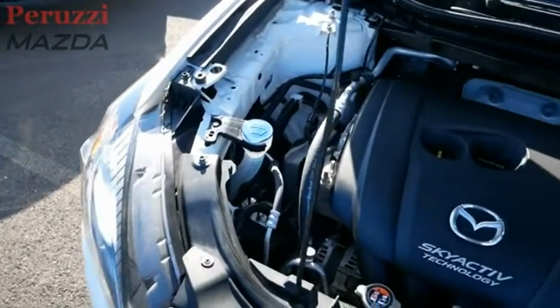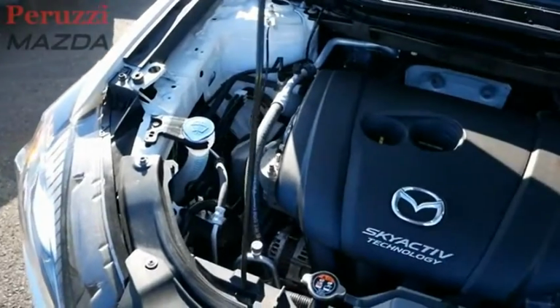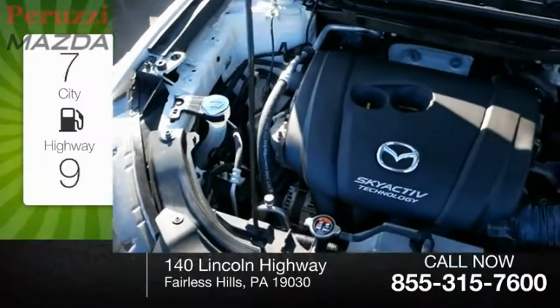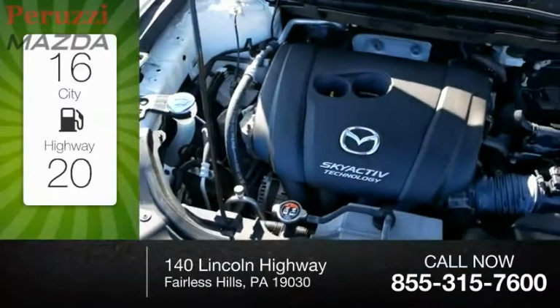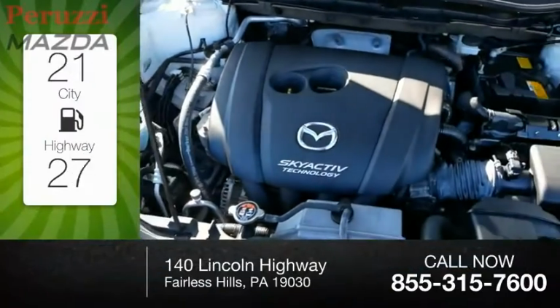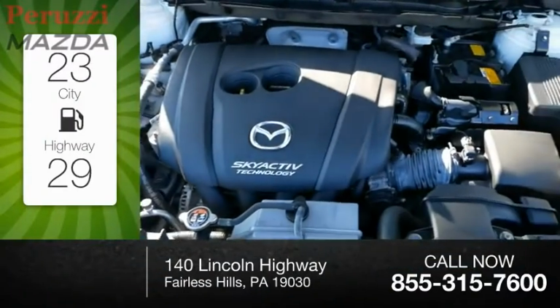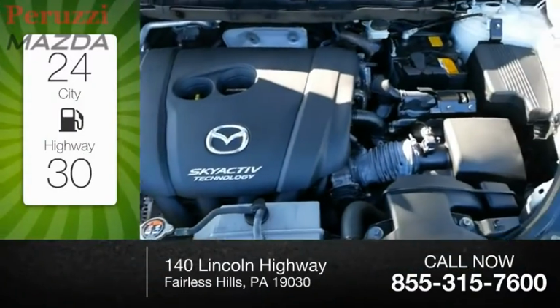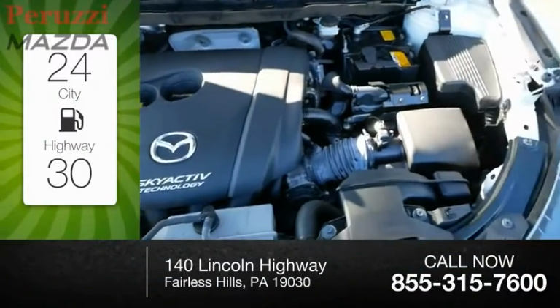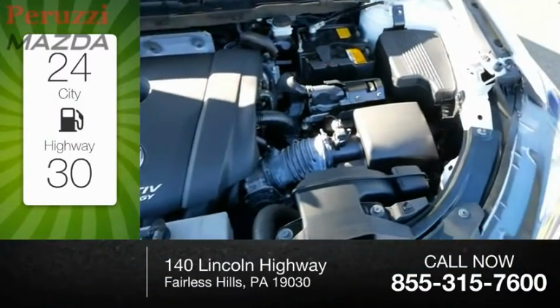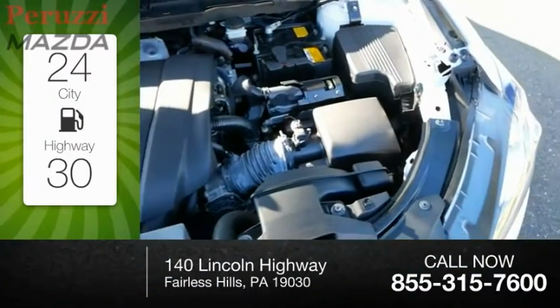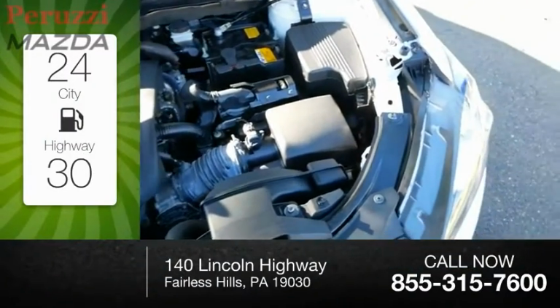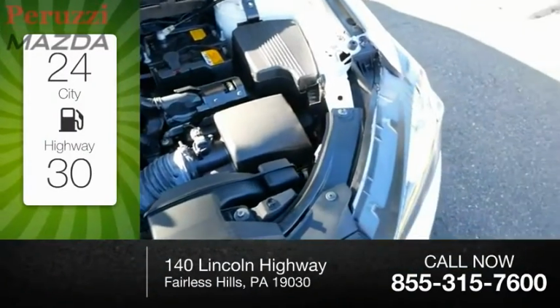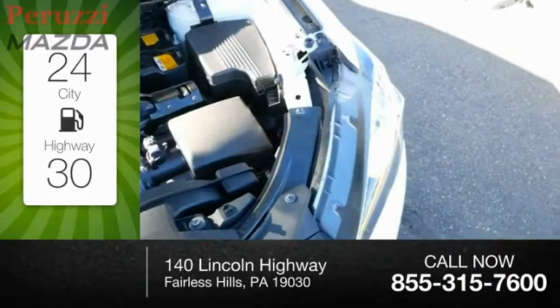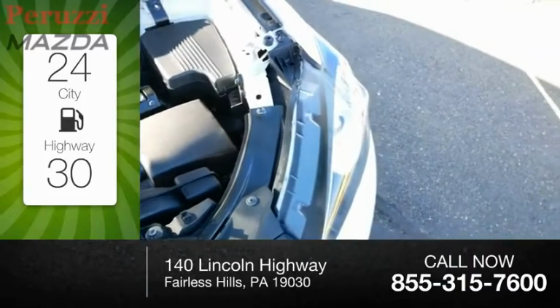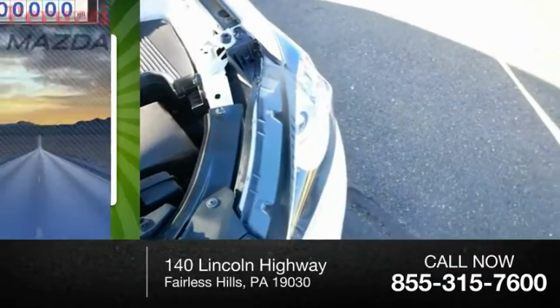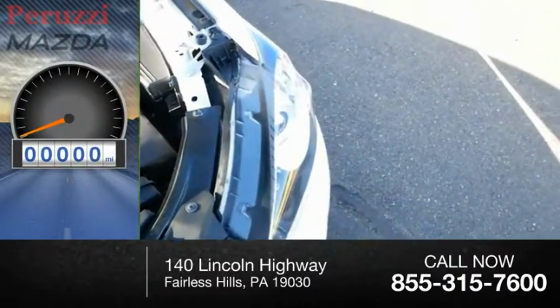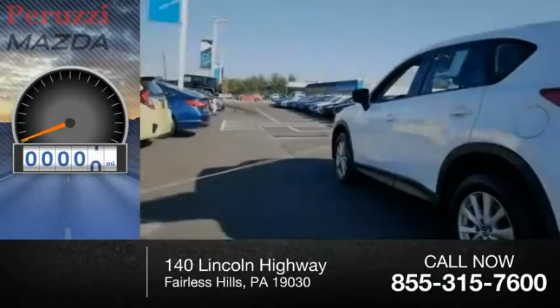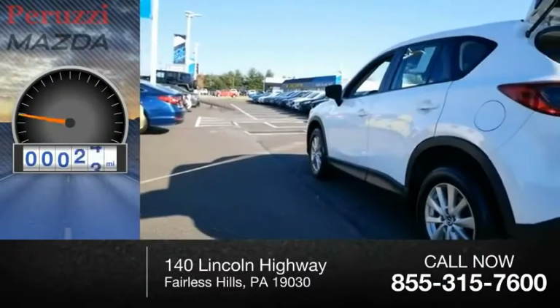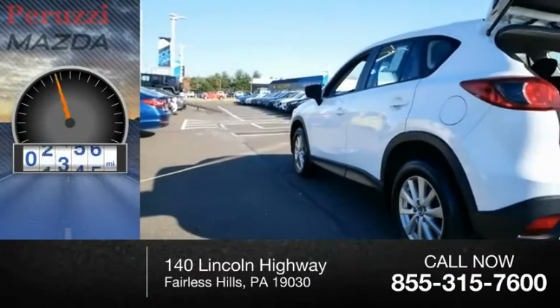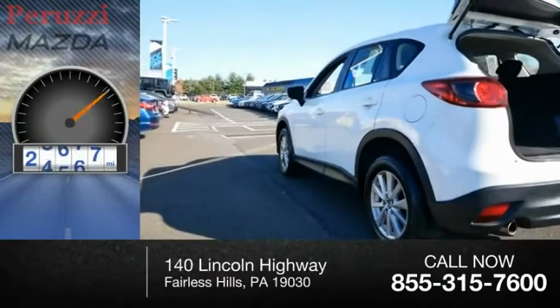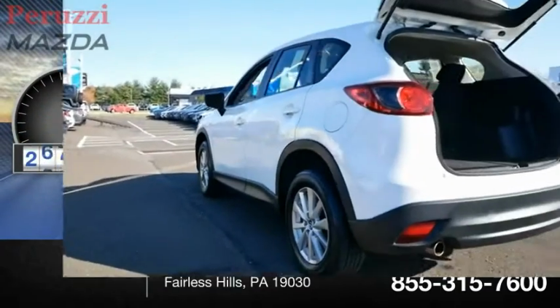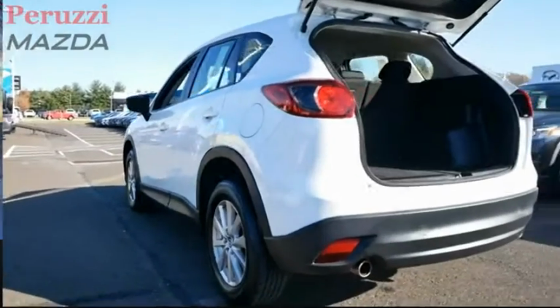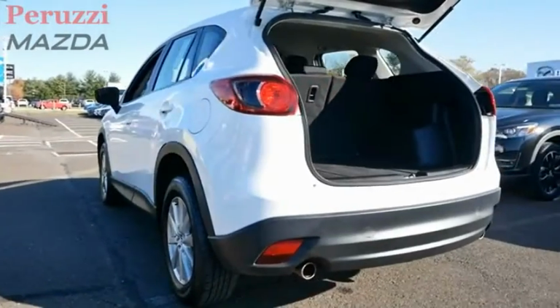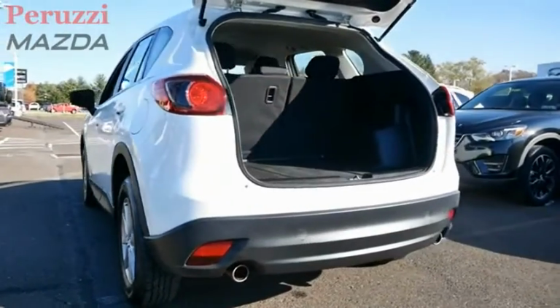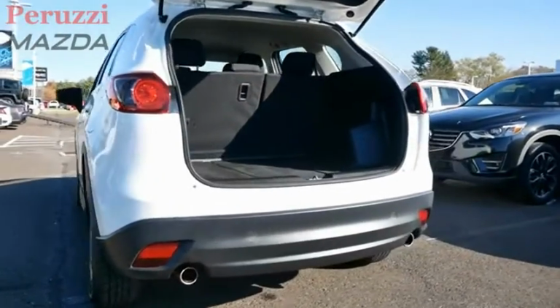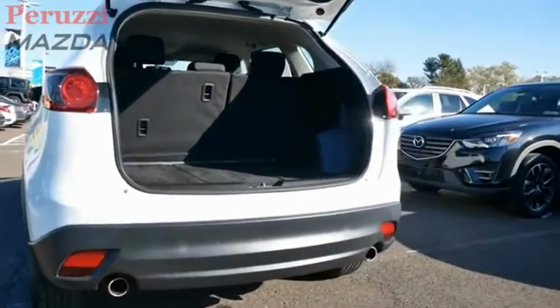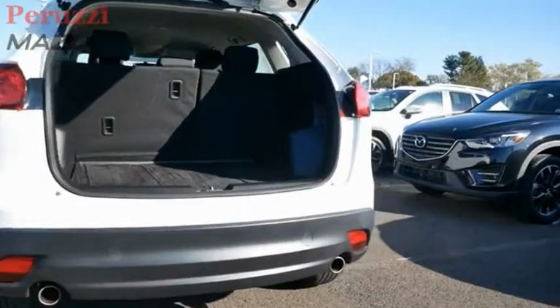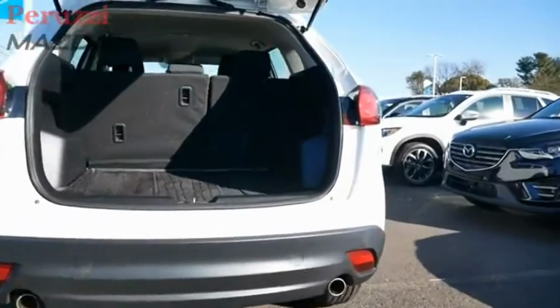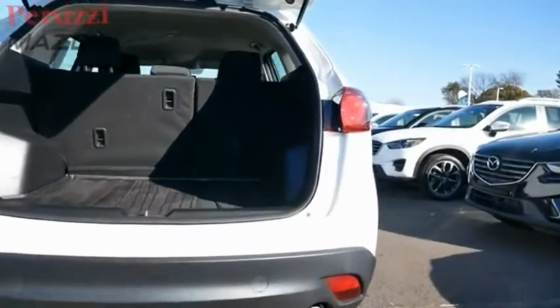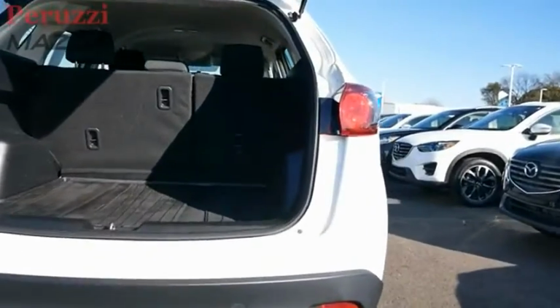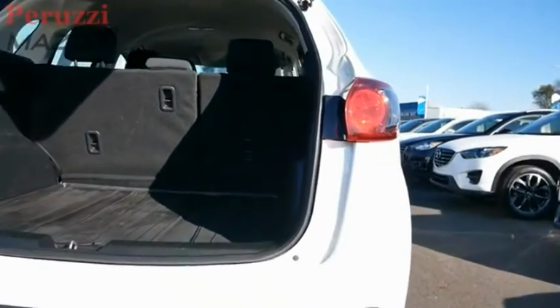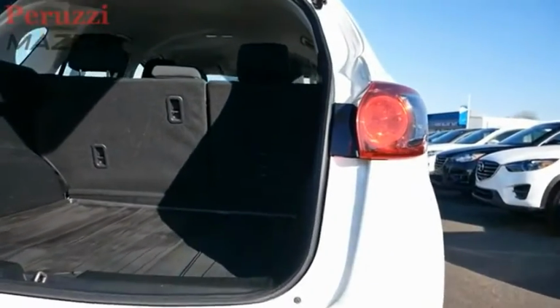Great fuel efficiency saves you money by requiring fewer trips to the gas station. This vehicle has less than 30,000 miles. With its fuel-efficient engine and engaging driving experience,